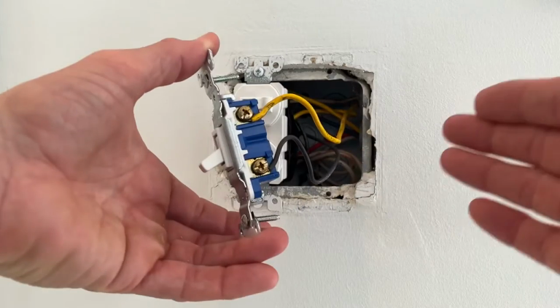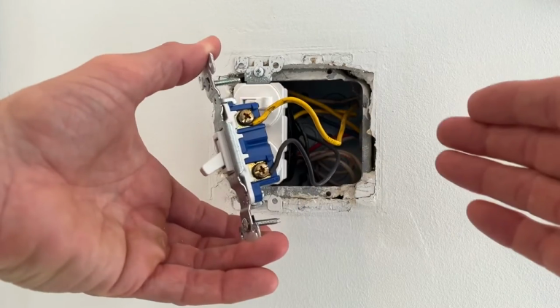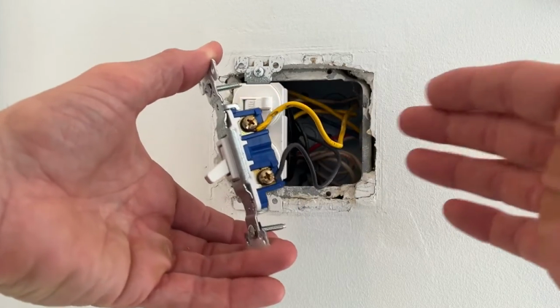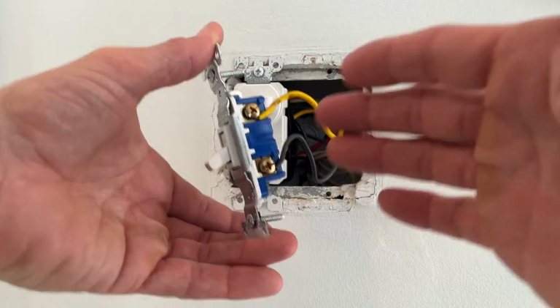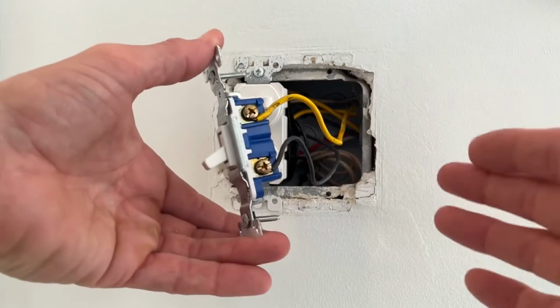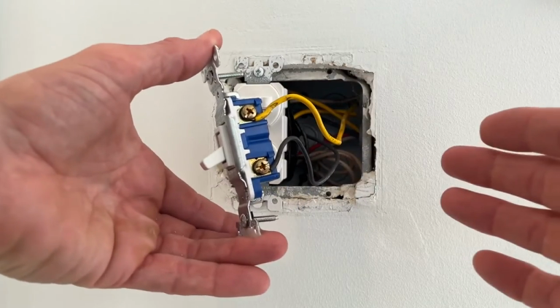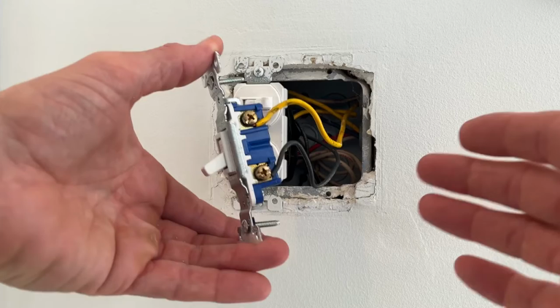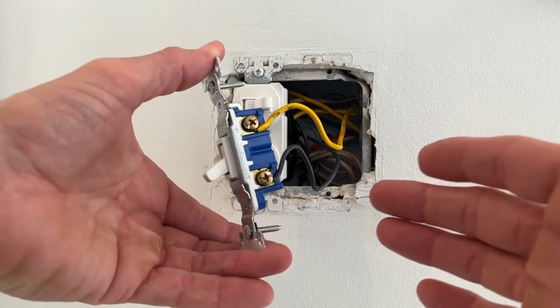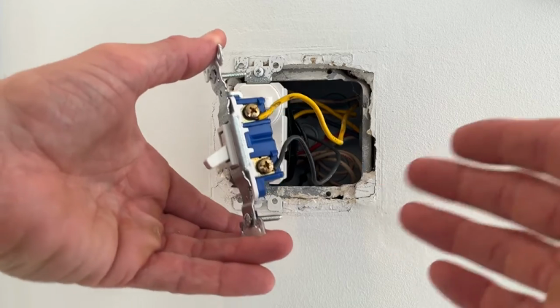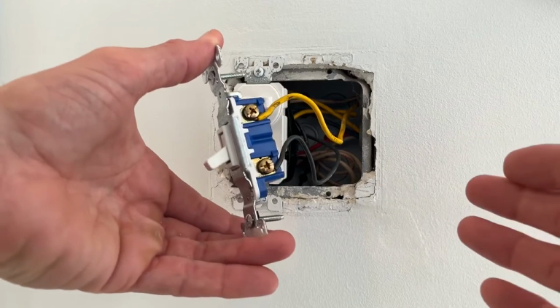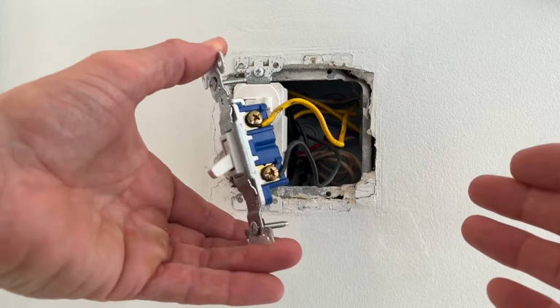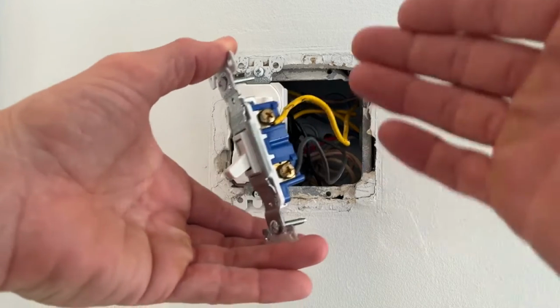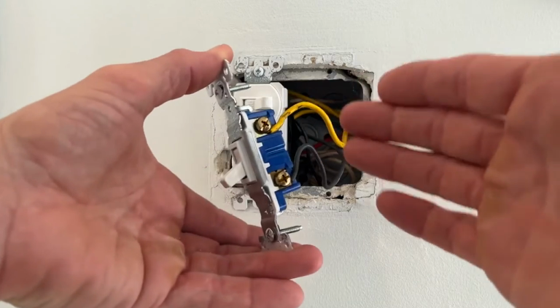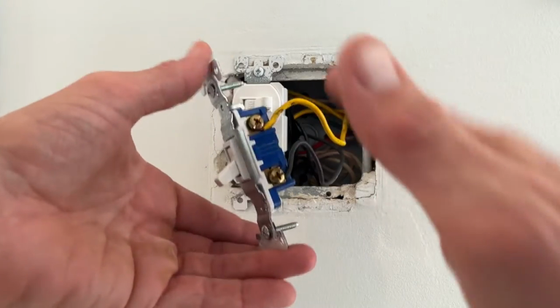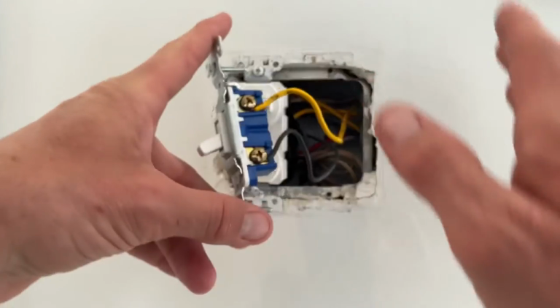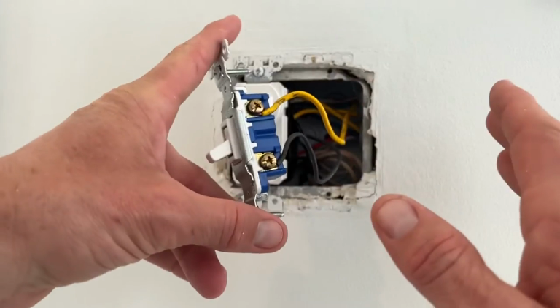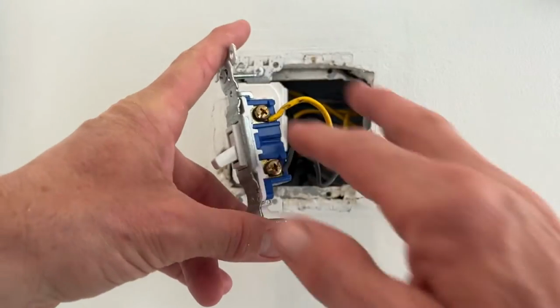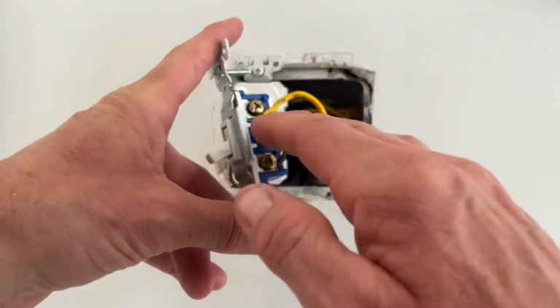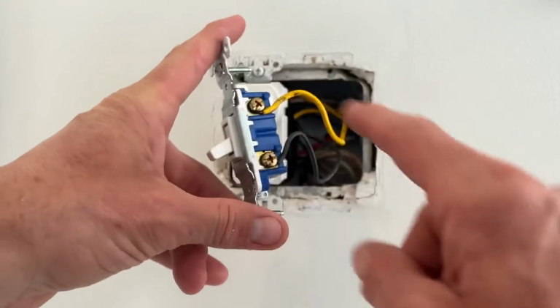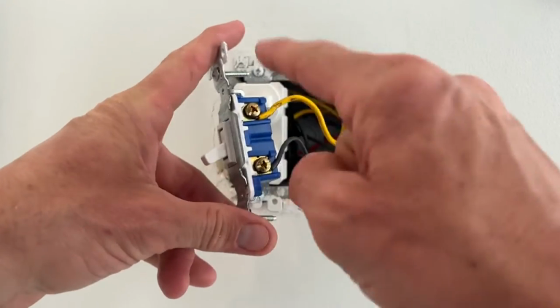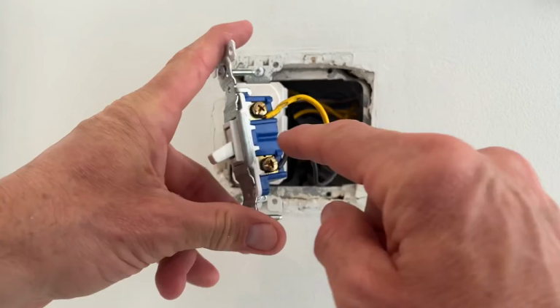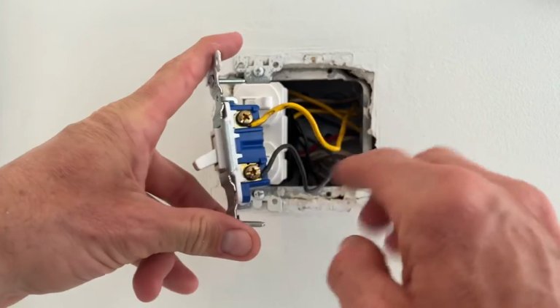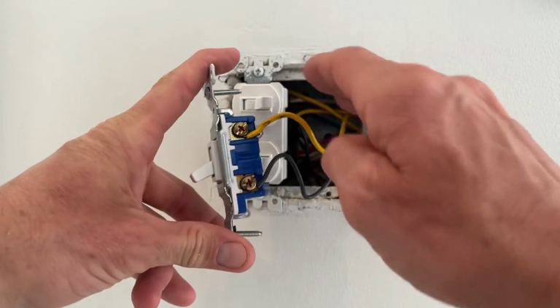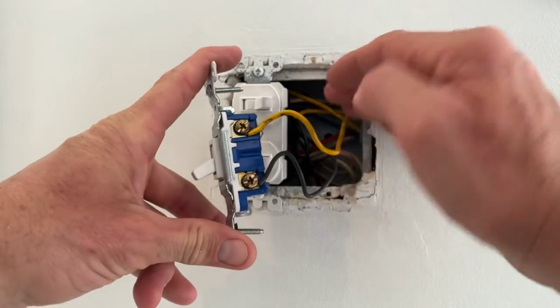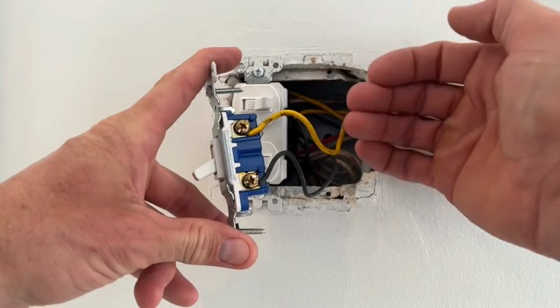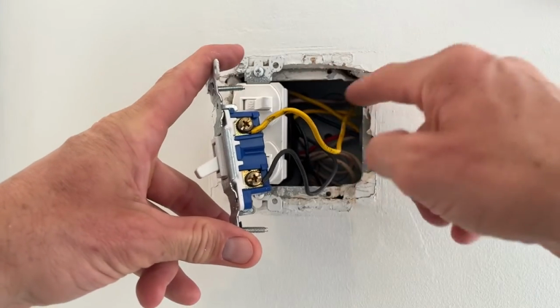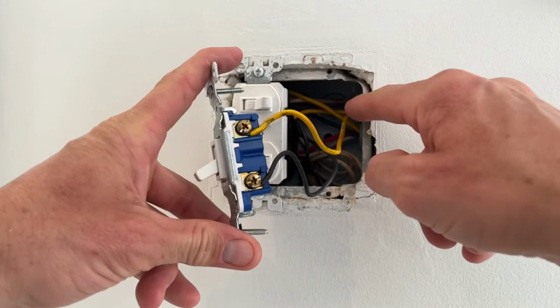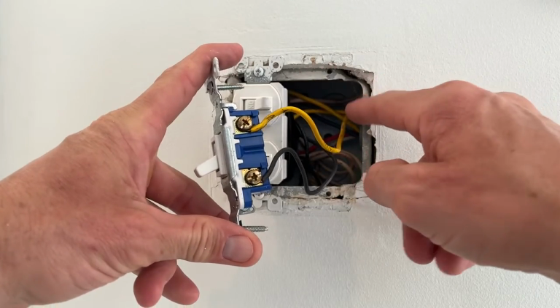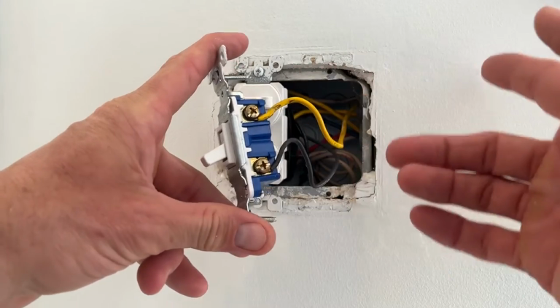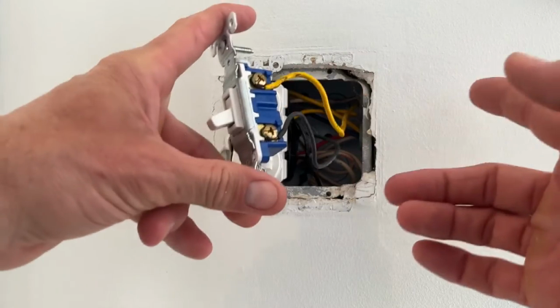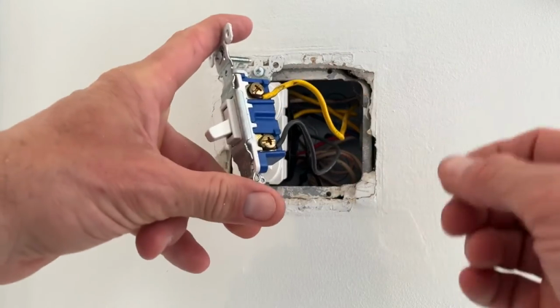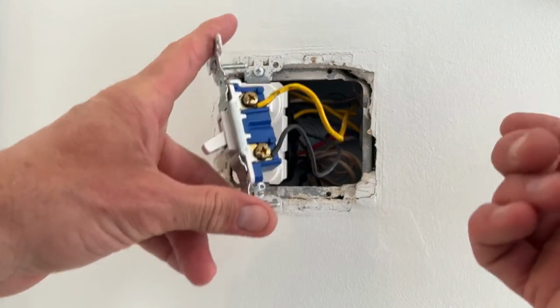If for some reason you're unable to have access to your electrical panel and turn off the power, be careful when touching this, because if you touch these wires and then touch your hand to the box, you could get a shock.